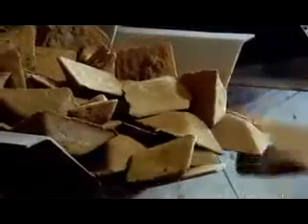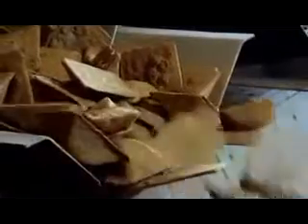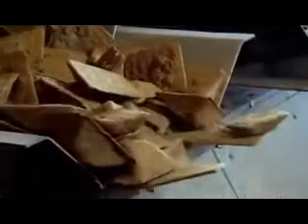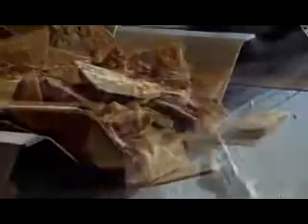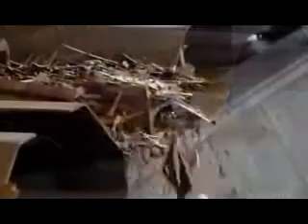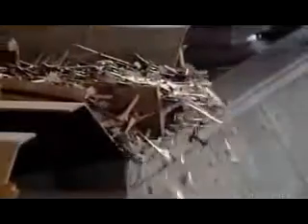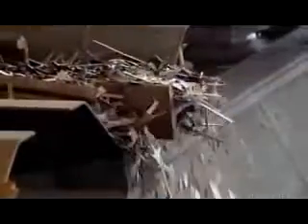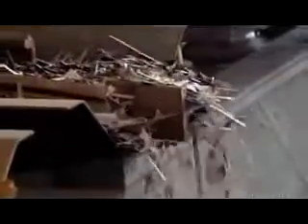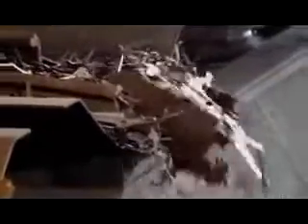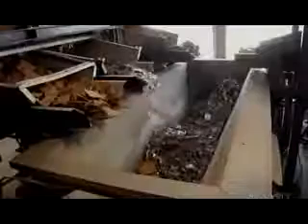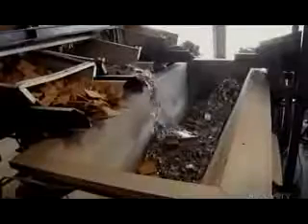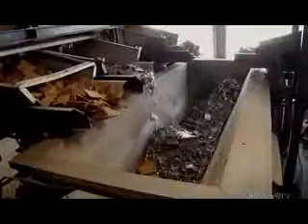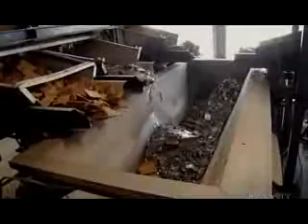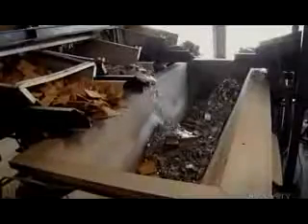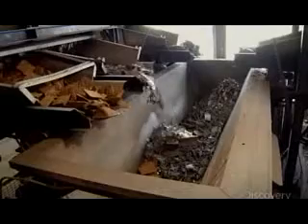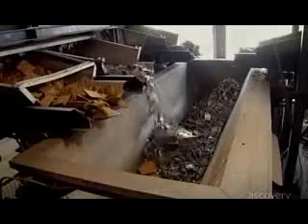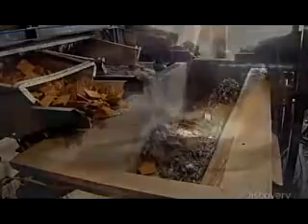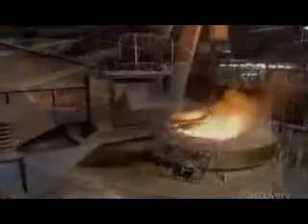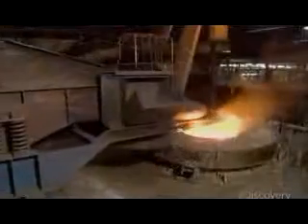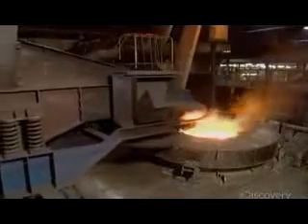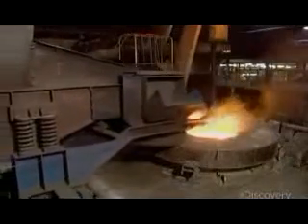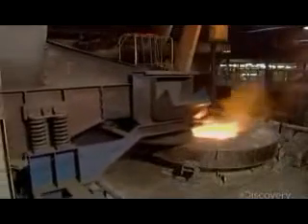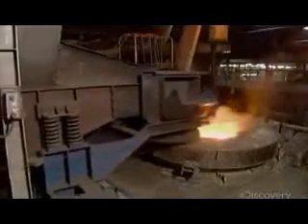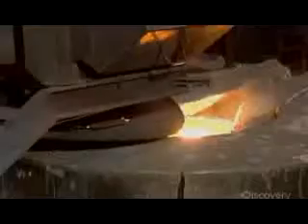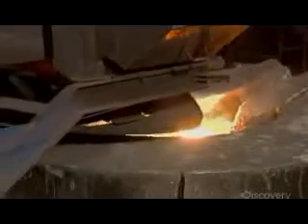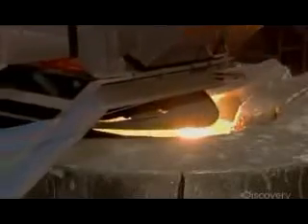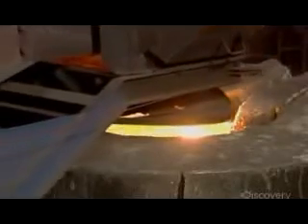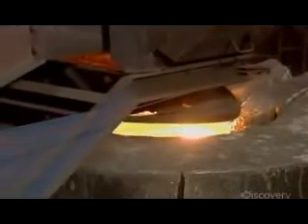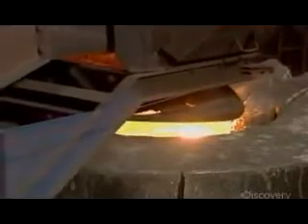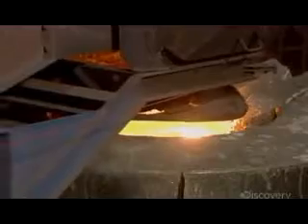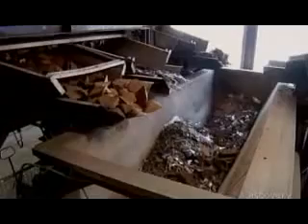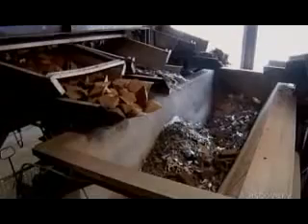The secret? The mineral levels in the iron recipe. At the foundry, they begin with pig iron, which has a high carbon content. Then they melt in a calculated amount of steel to further boost the carbon level.